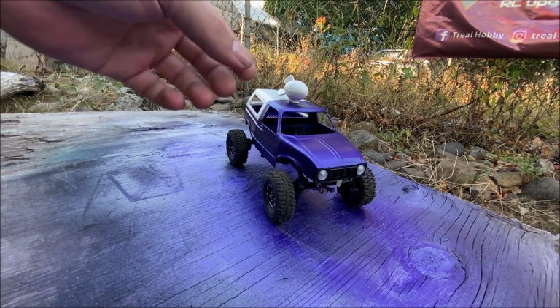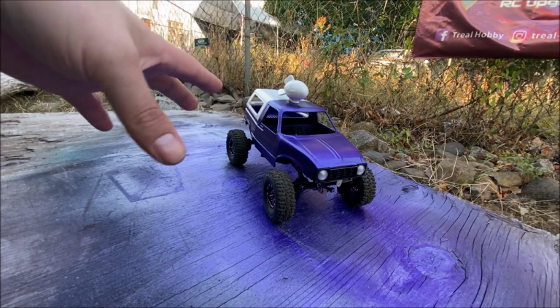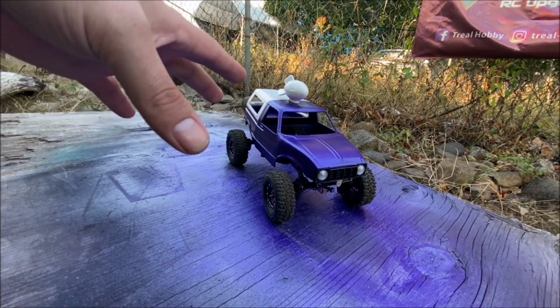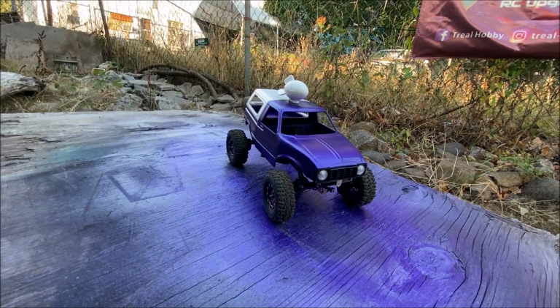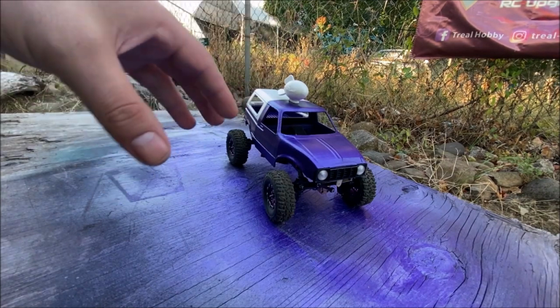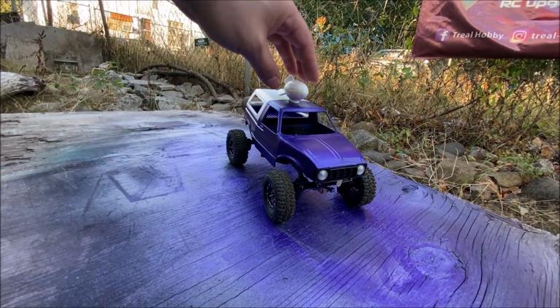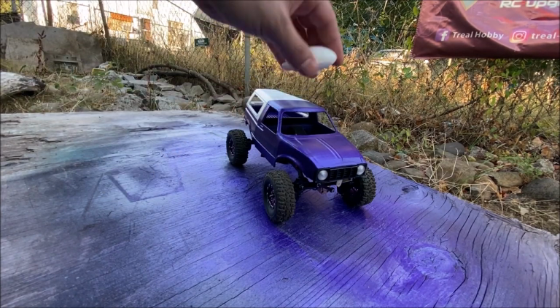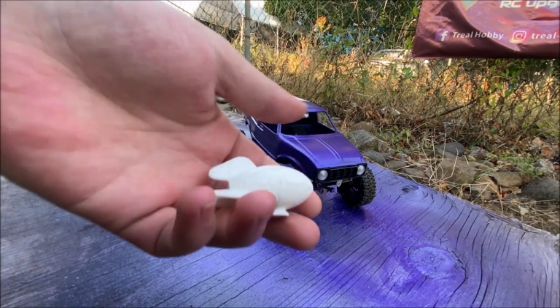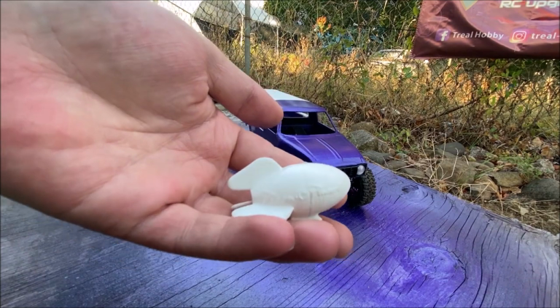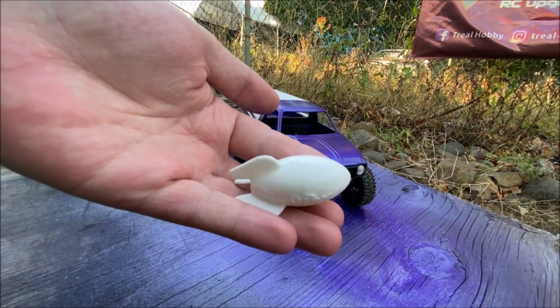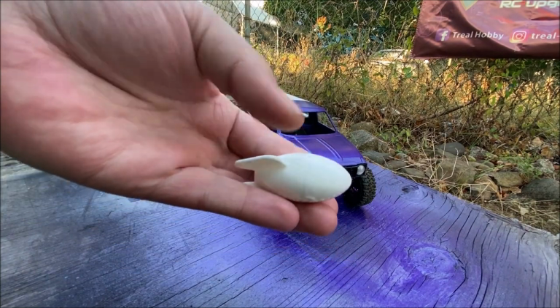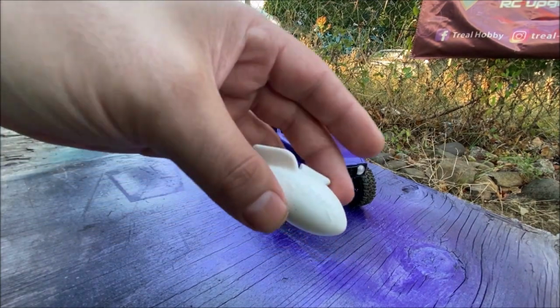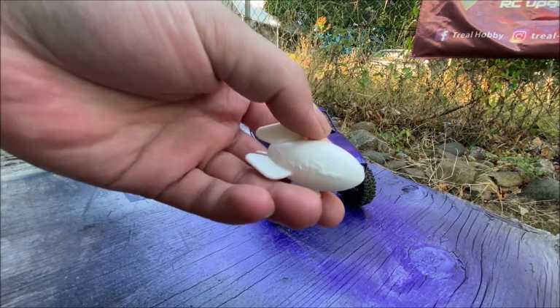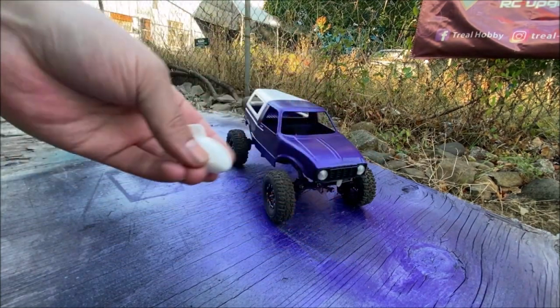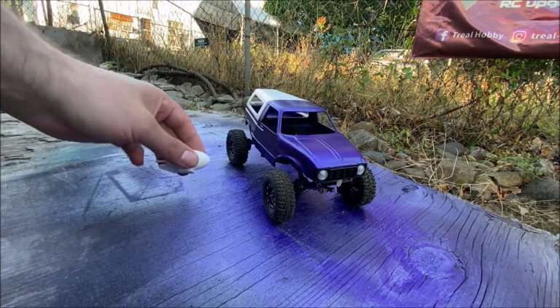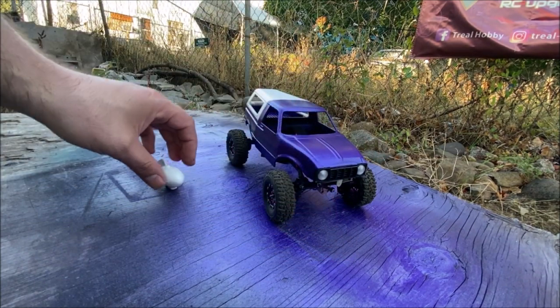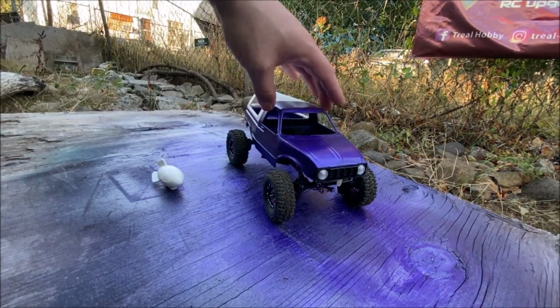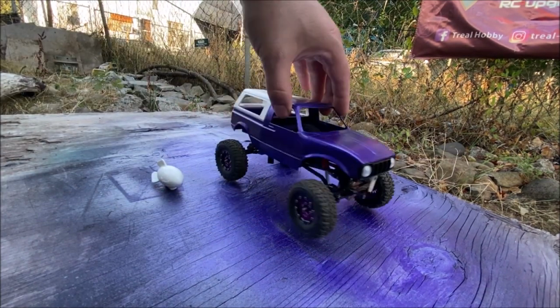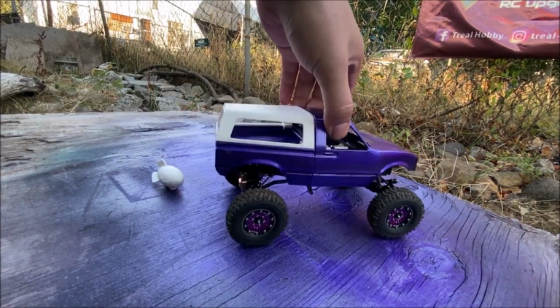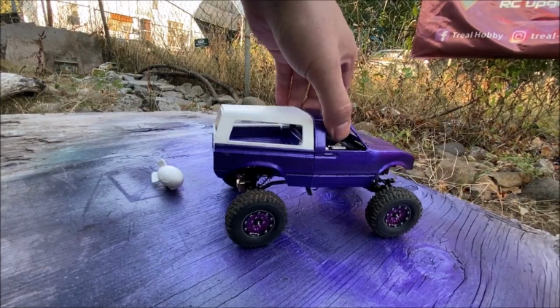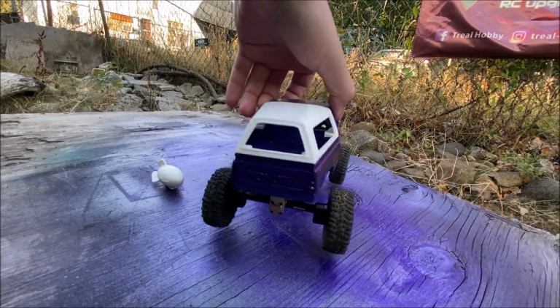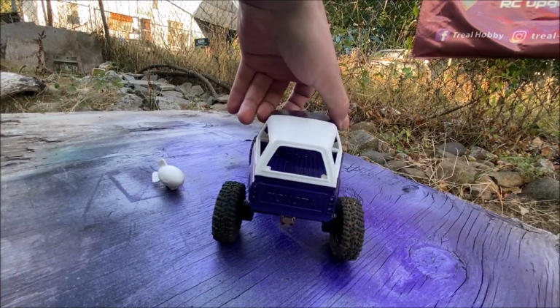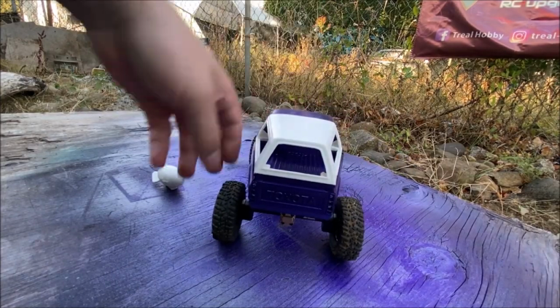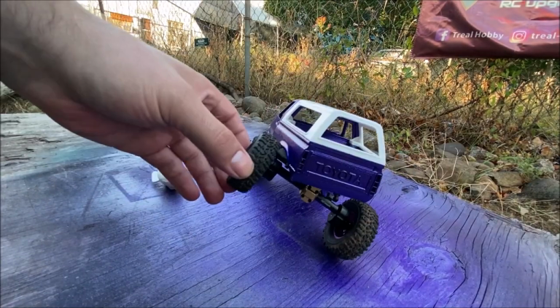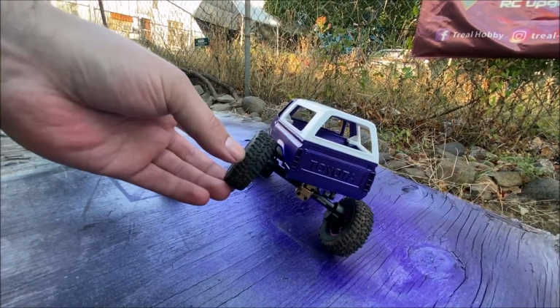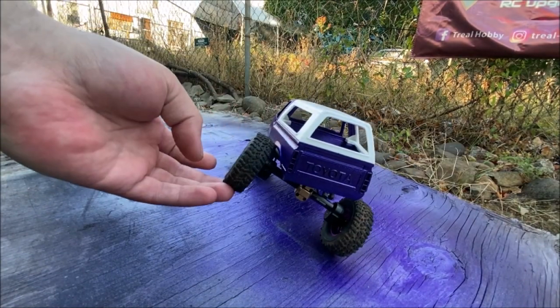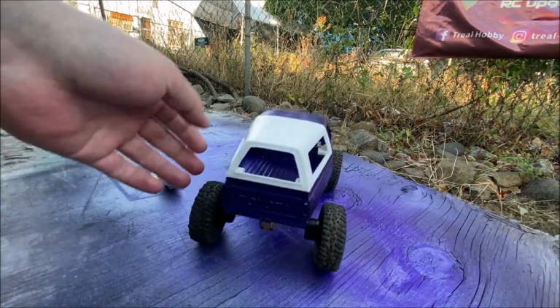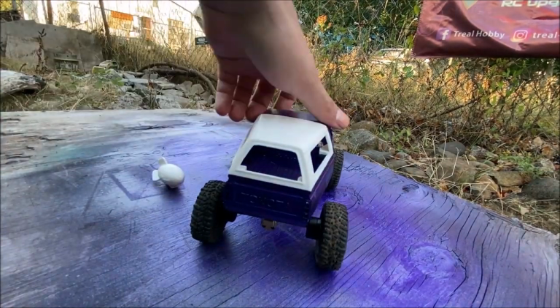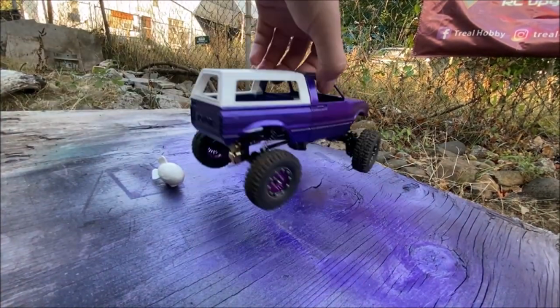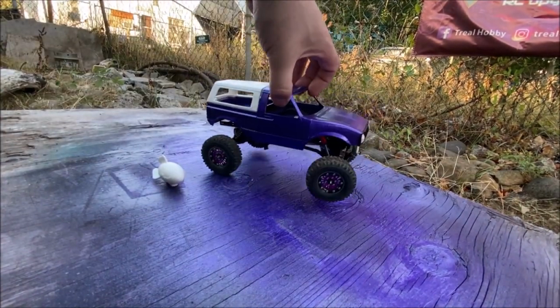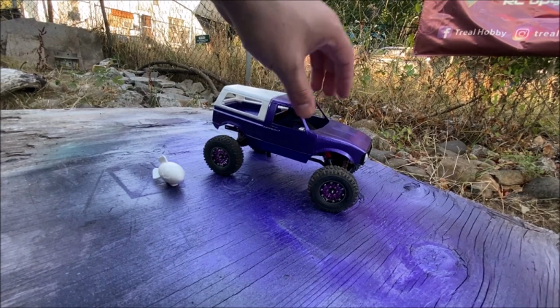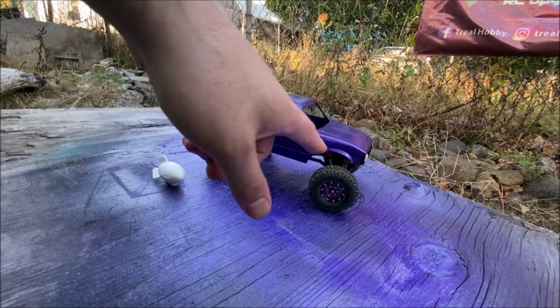It's still not done — it still needs a few things like some detailing on the Pizza Planet rocket here. You can see how the body looks, good articulation.